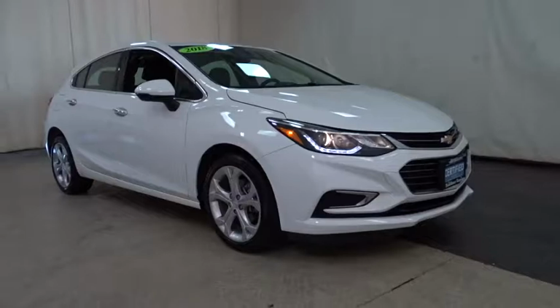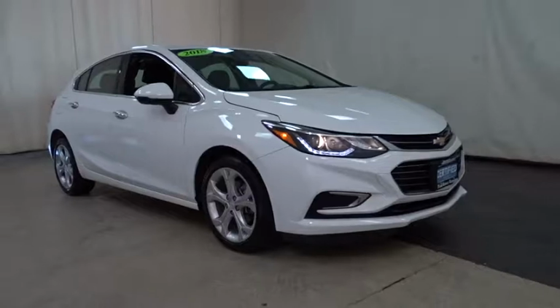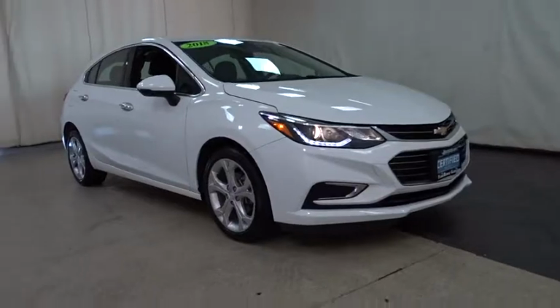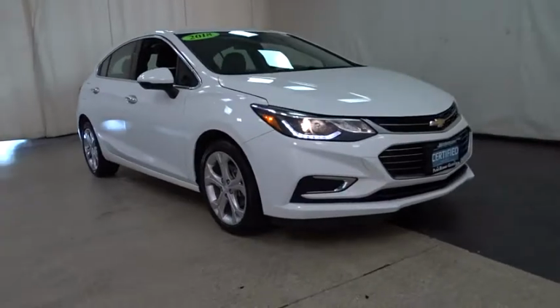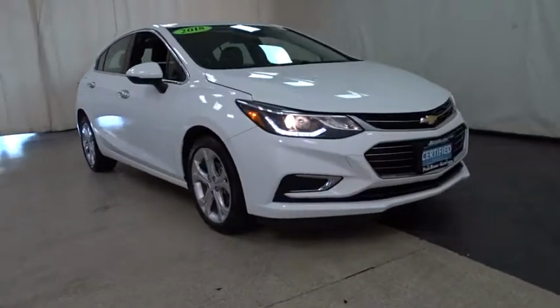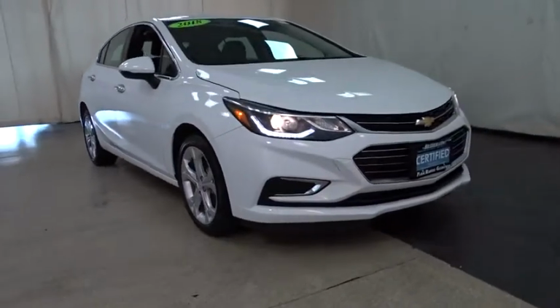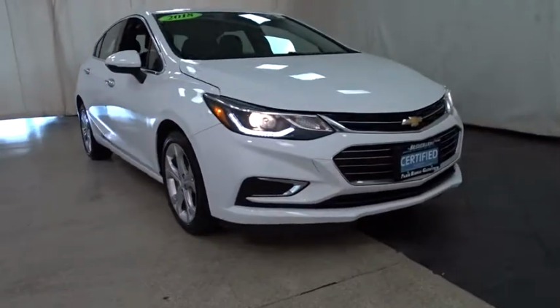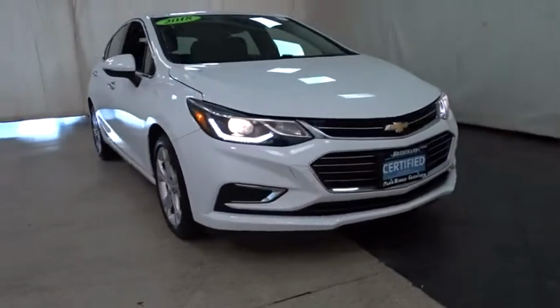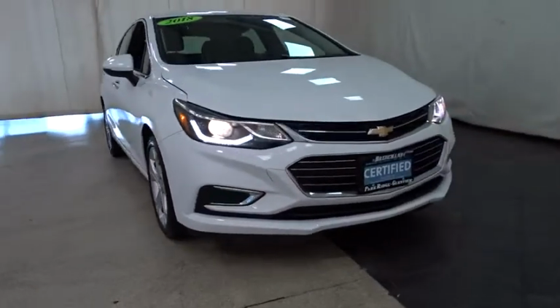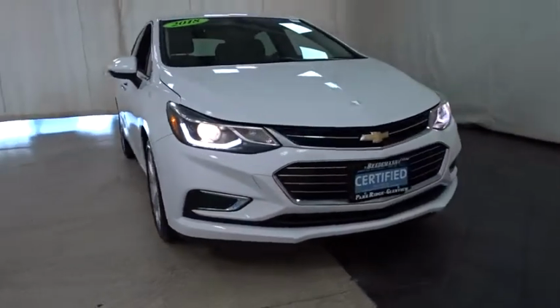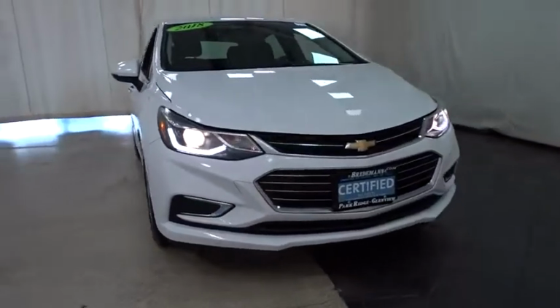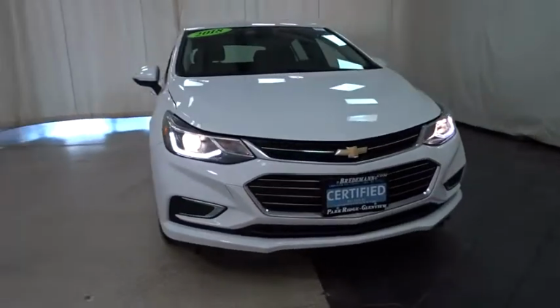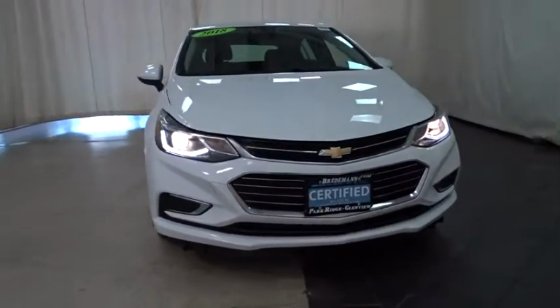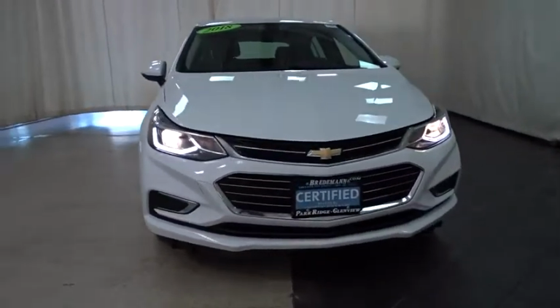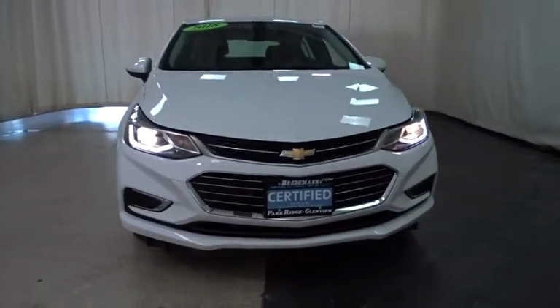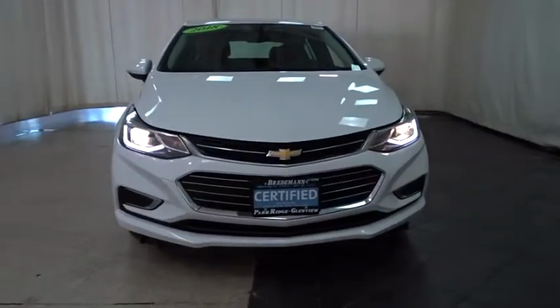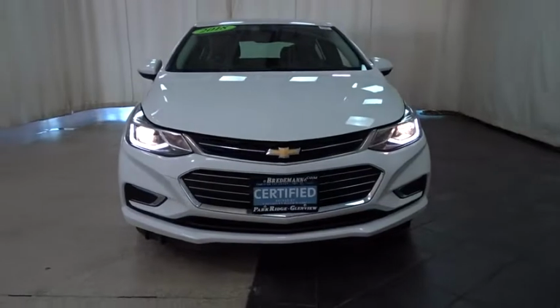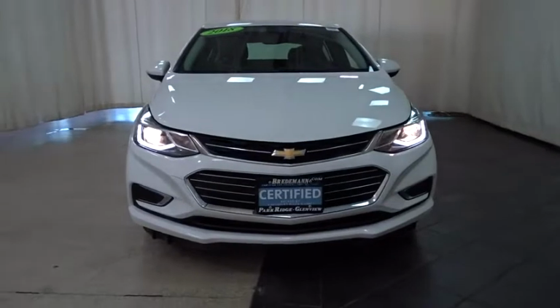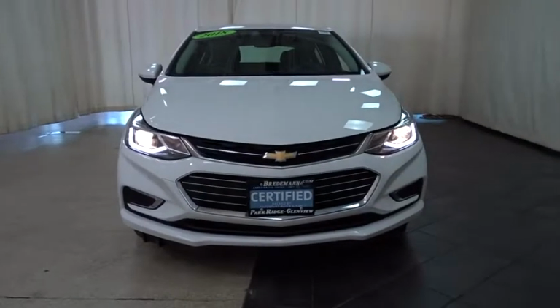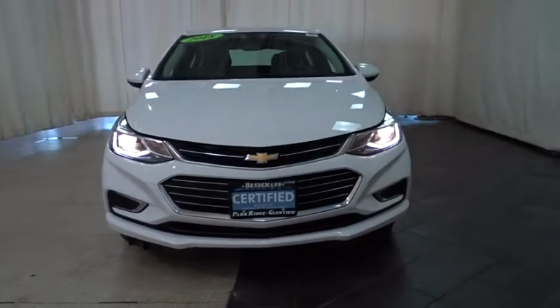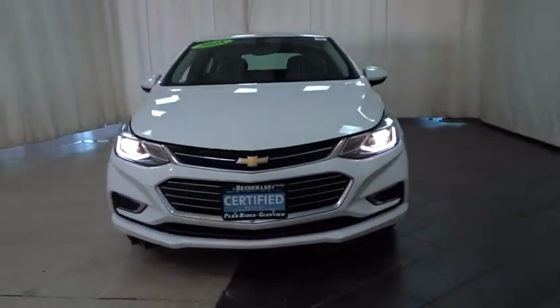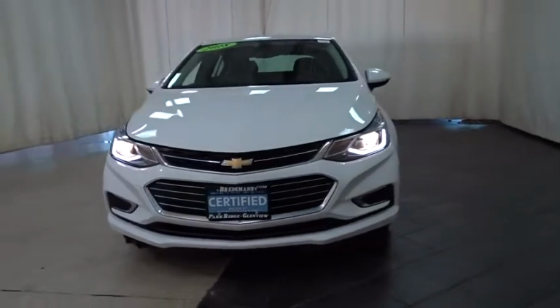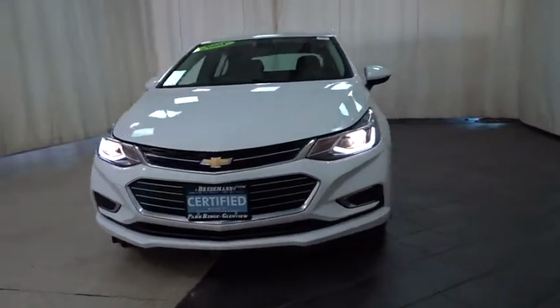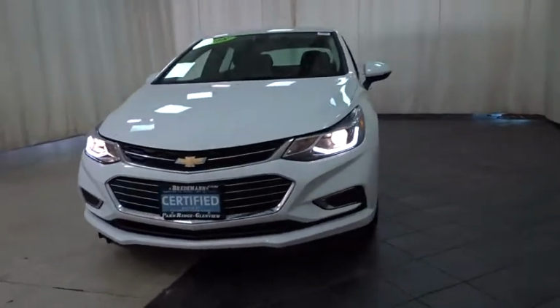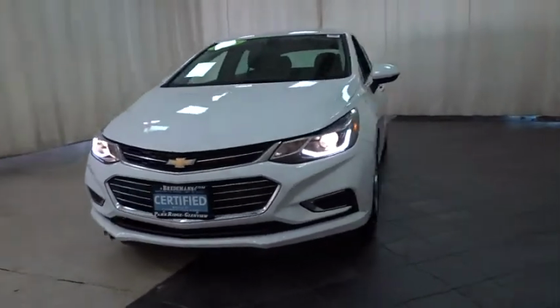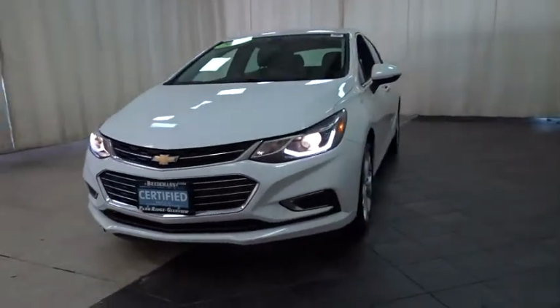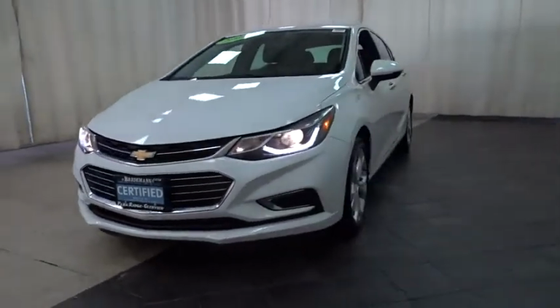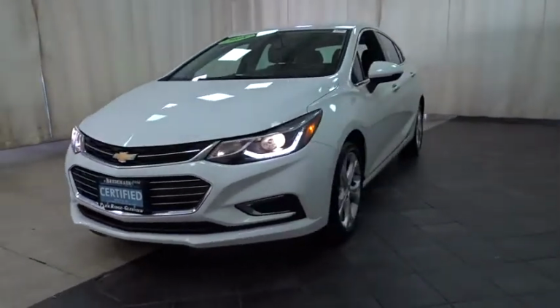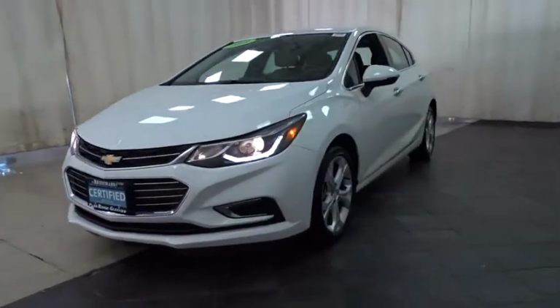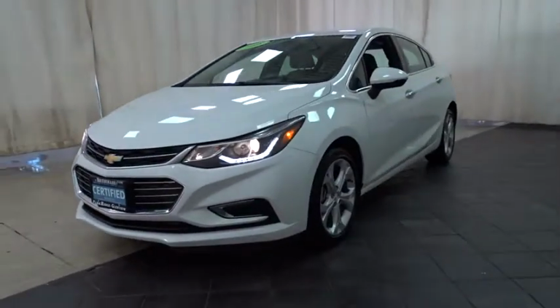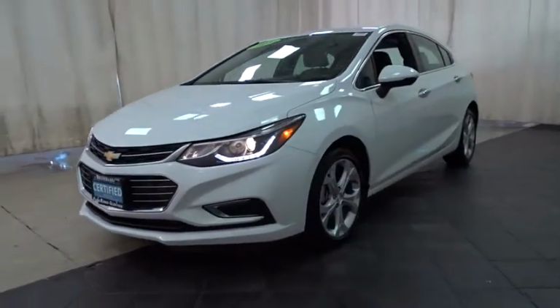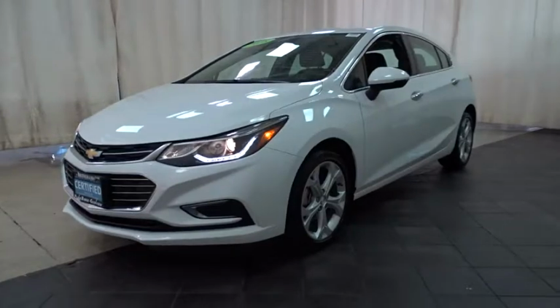2018 Chevrolet Cruze. The Cruze blueprint calls for more than you'd expect. This vehicle has less than 15,000 miles. Here are some of this vehicle's great options.